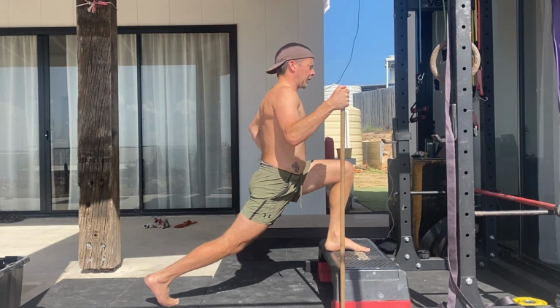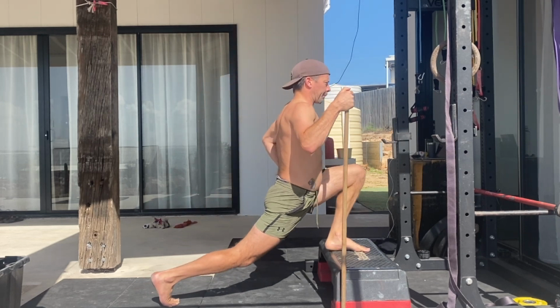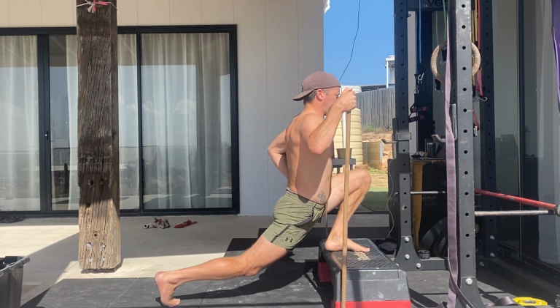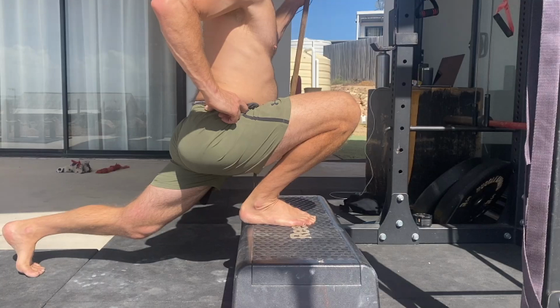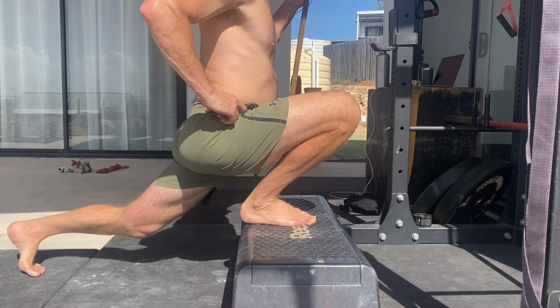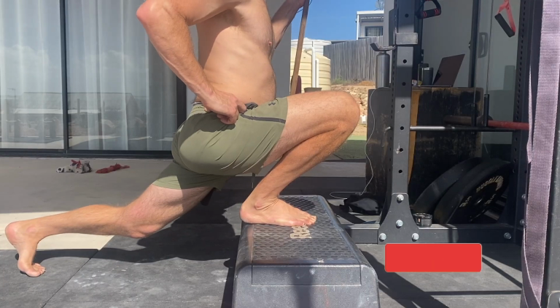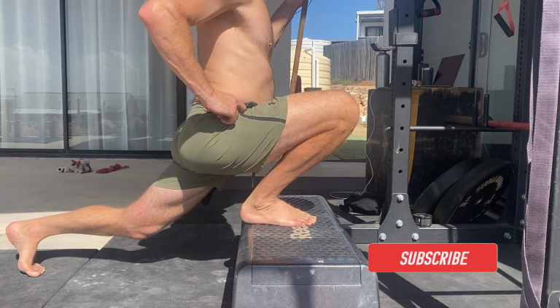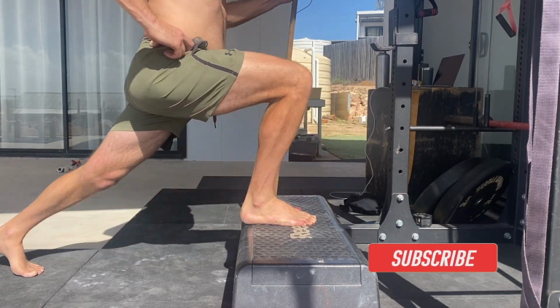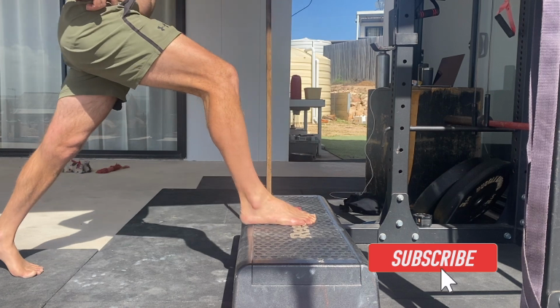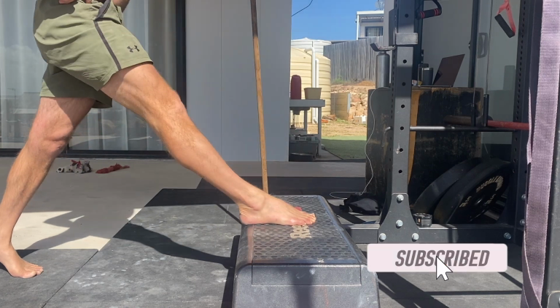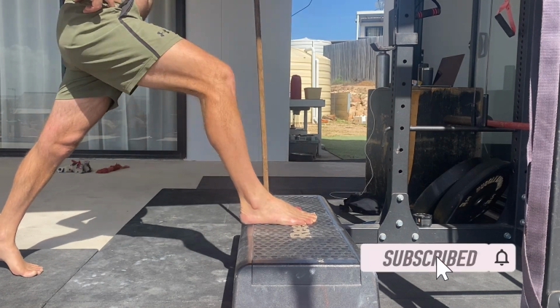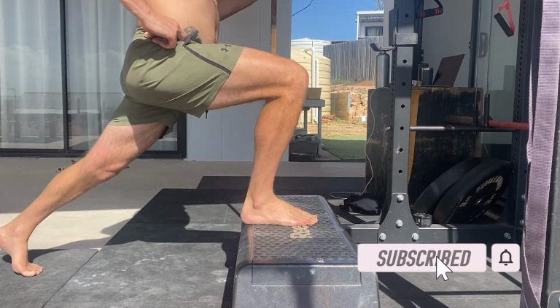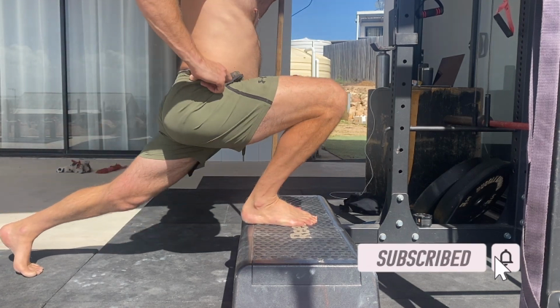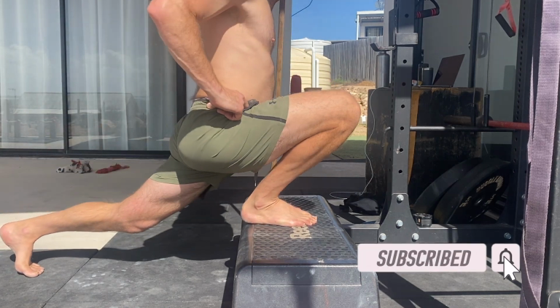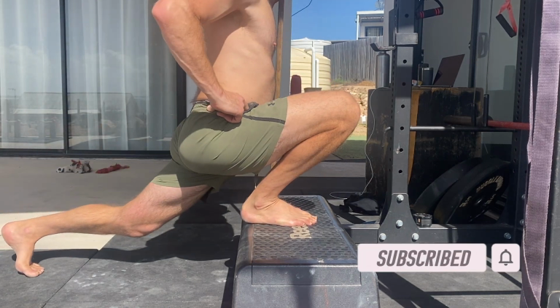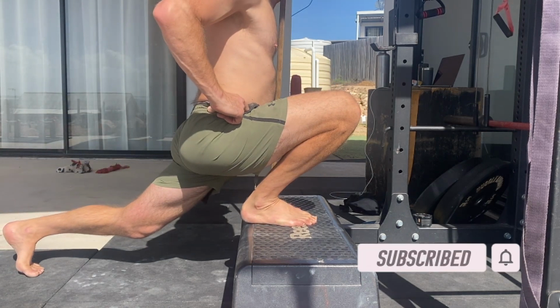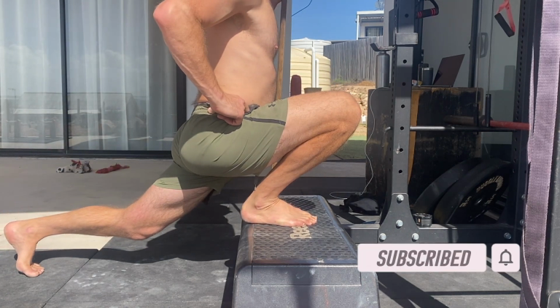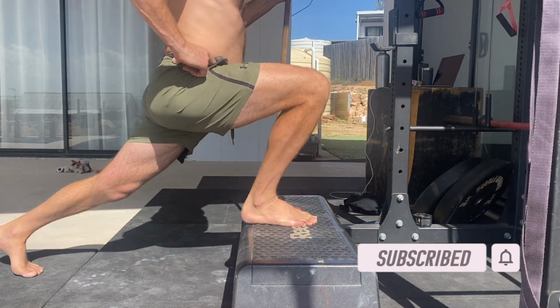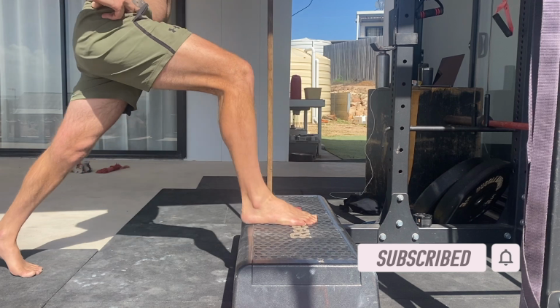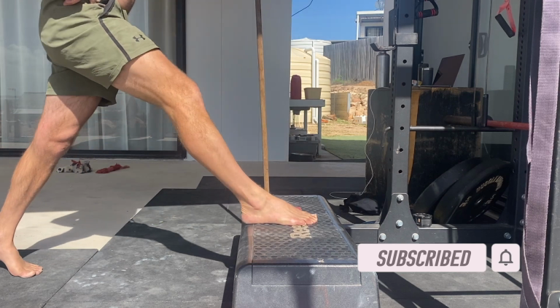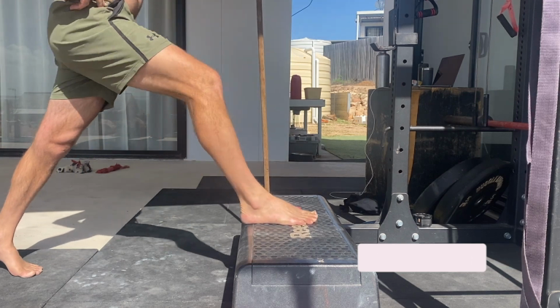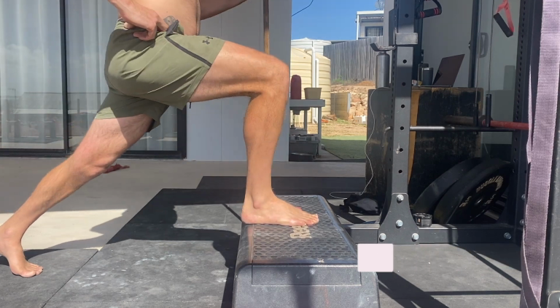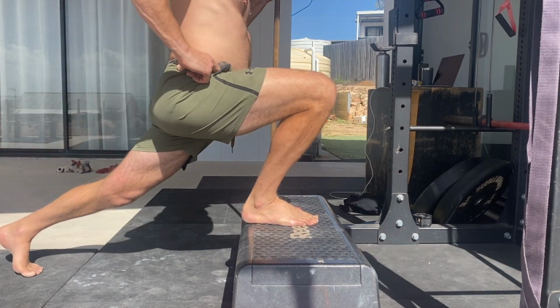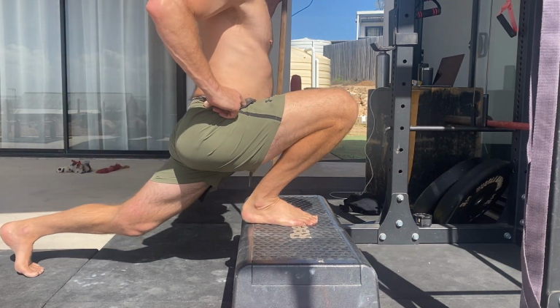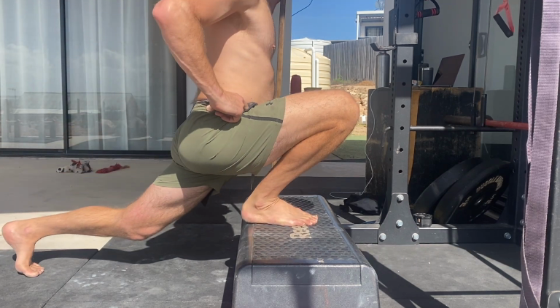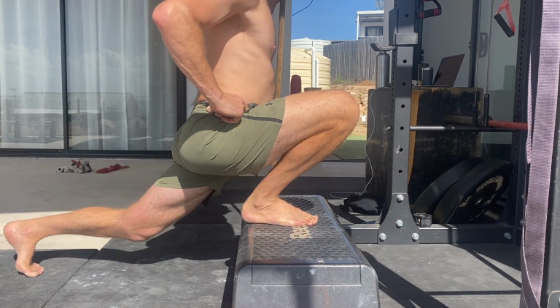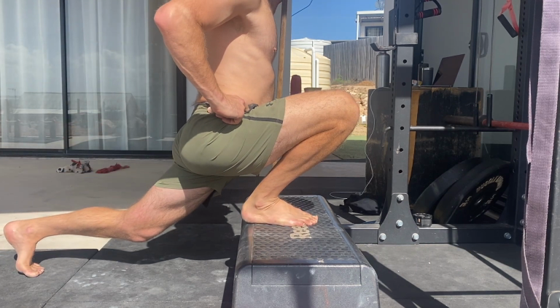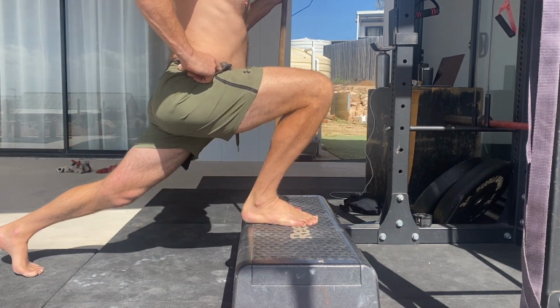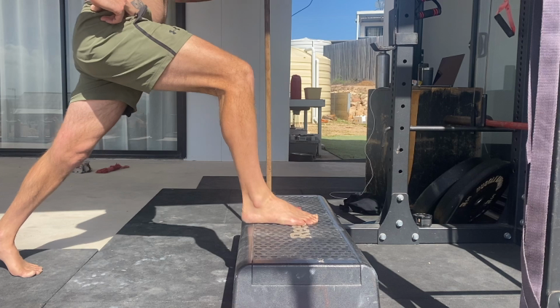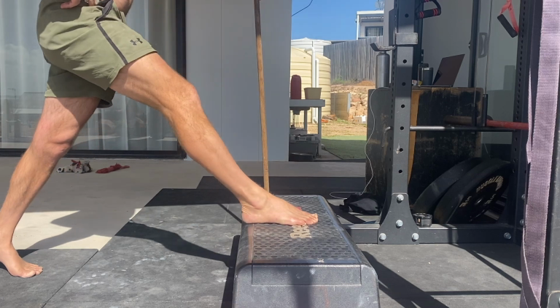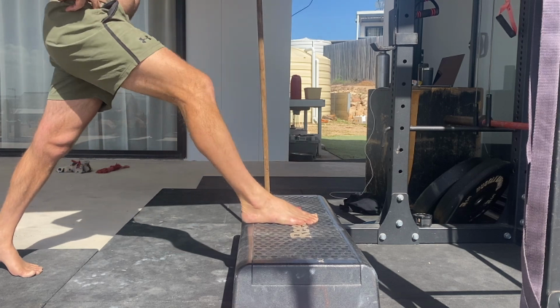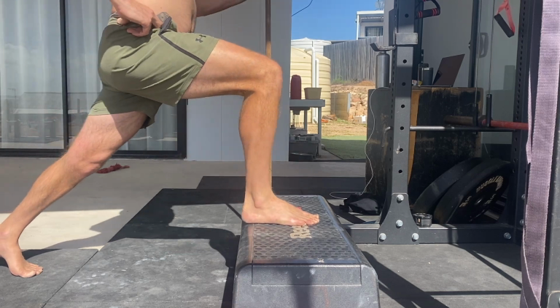In this variation, we're using a stick to assist the movement. If you're struggling with balance, strength, flexibility, or even split squat depth, this assisted version can help. The height of the elevated surface depends on your lower body strength and flexibility.